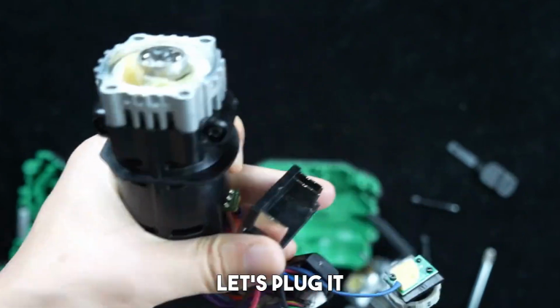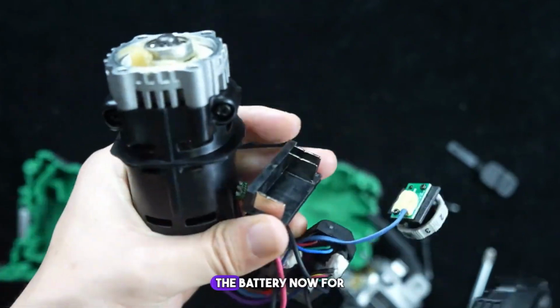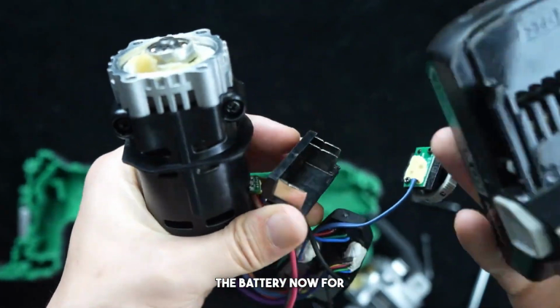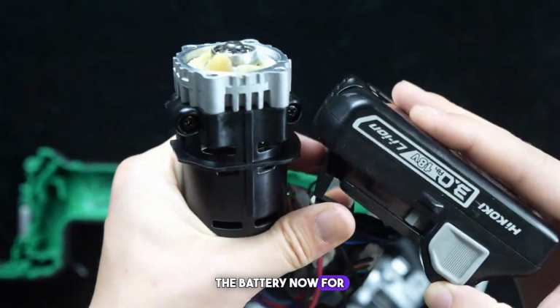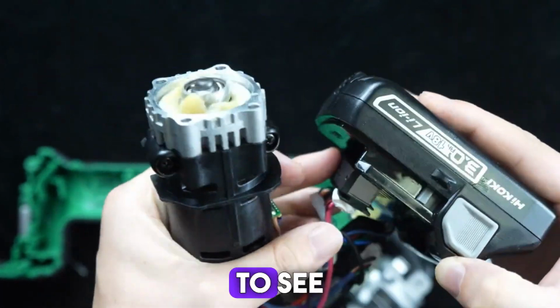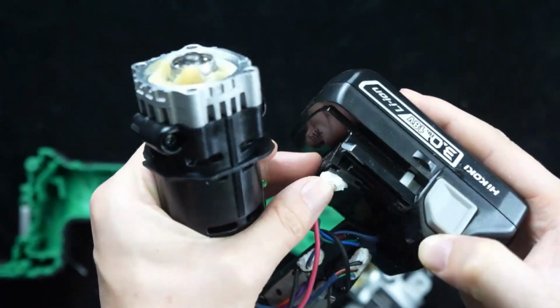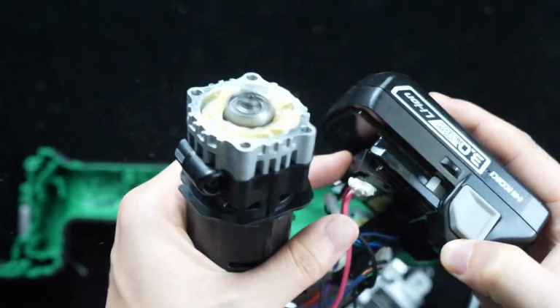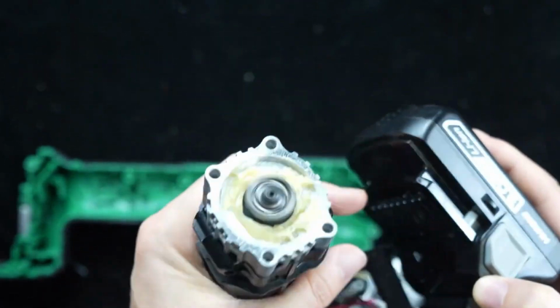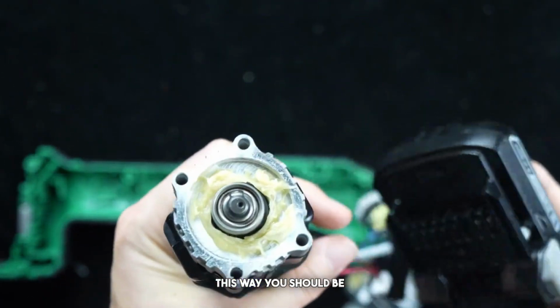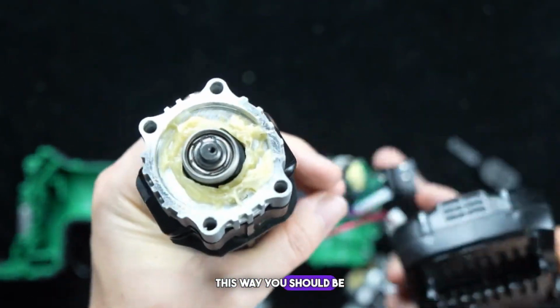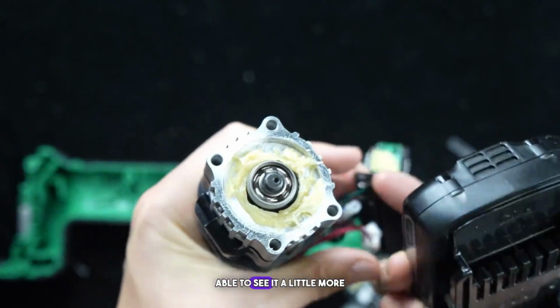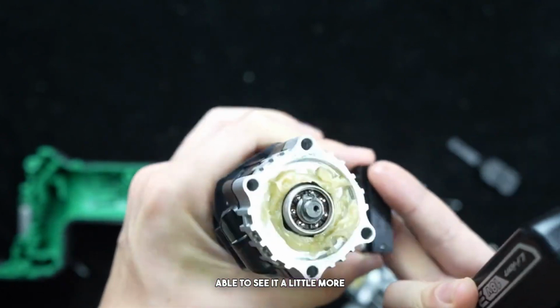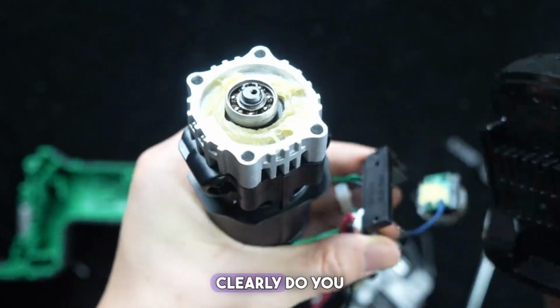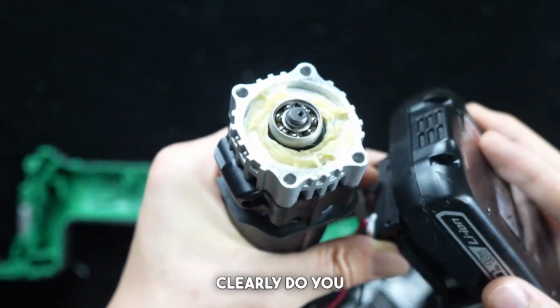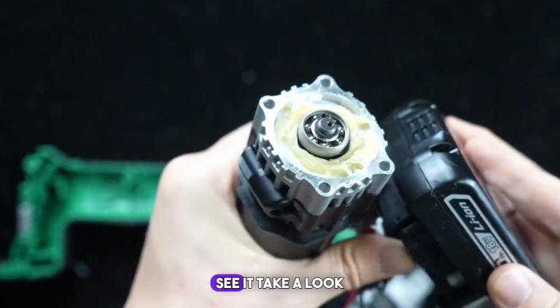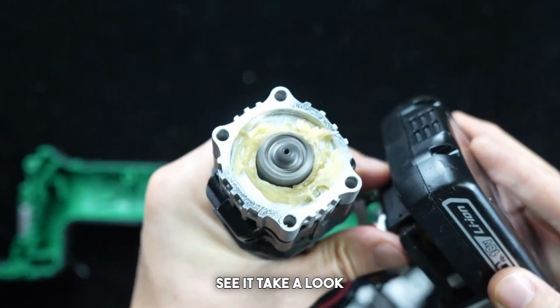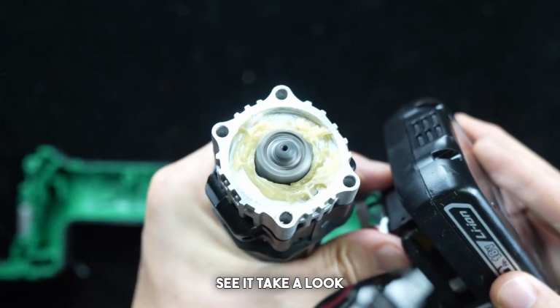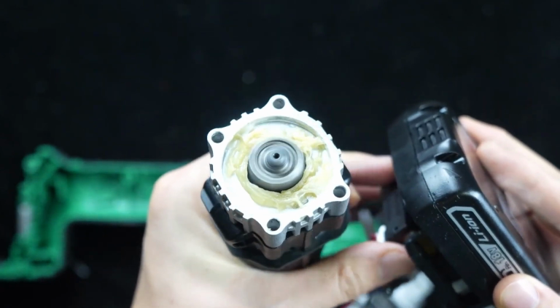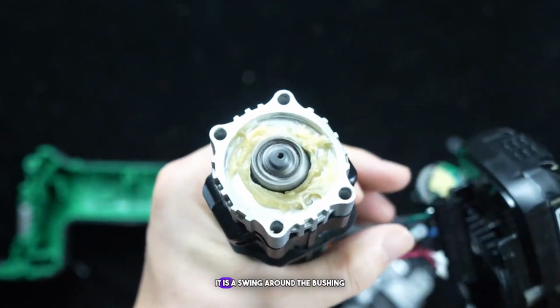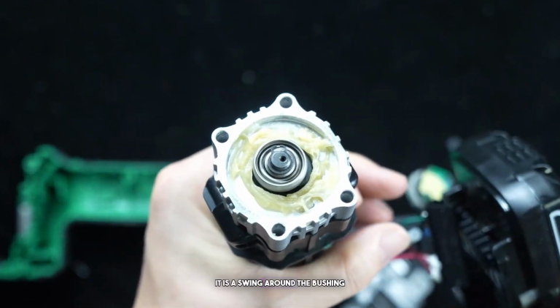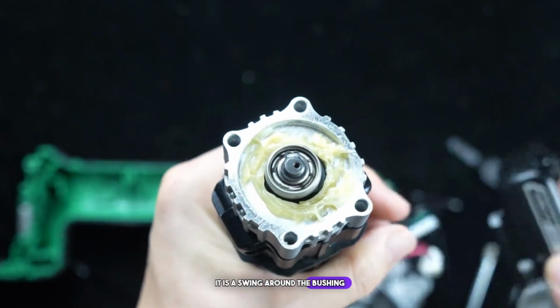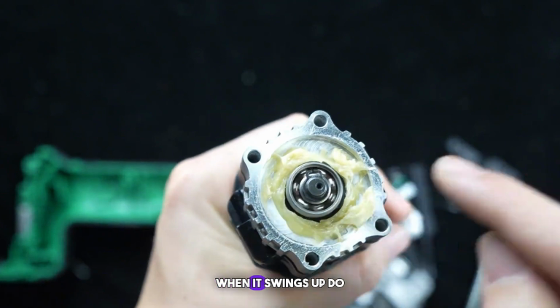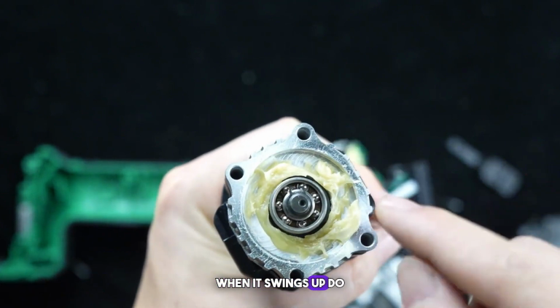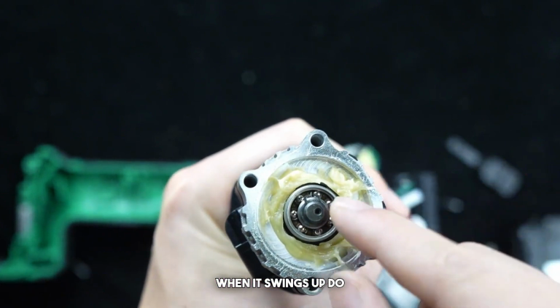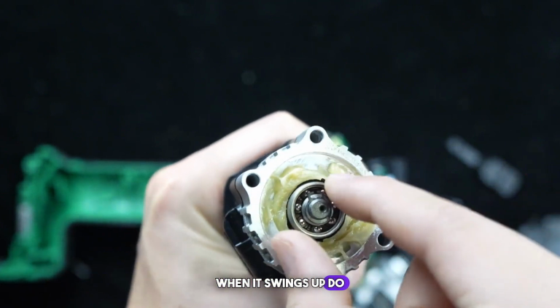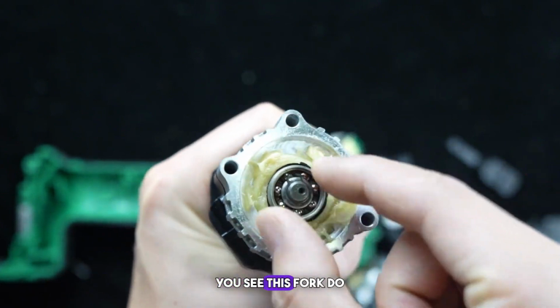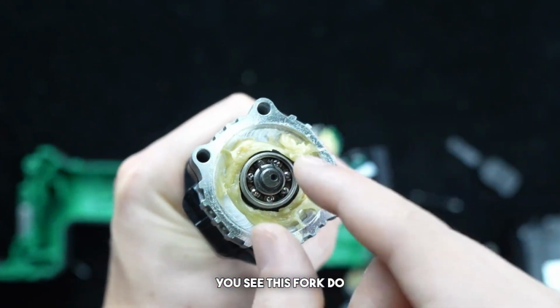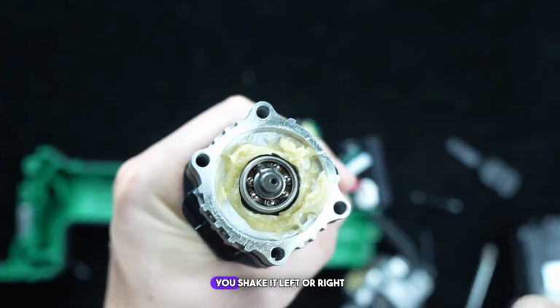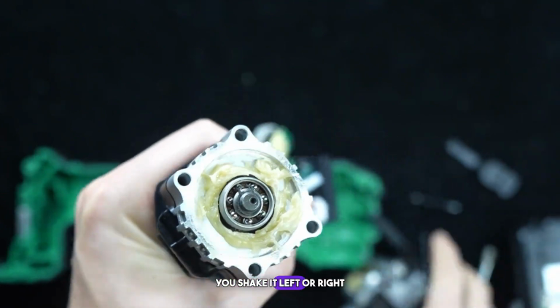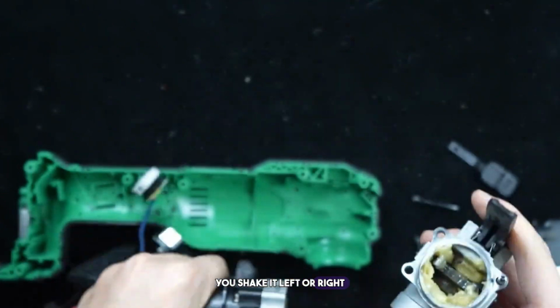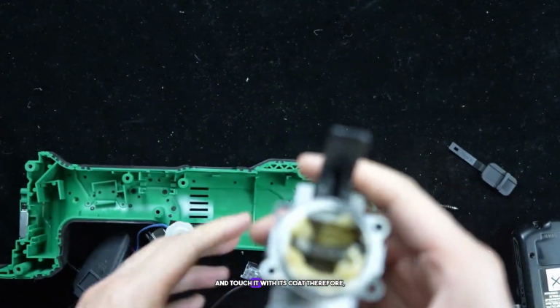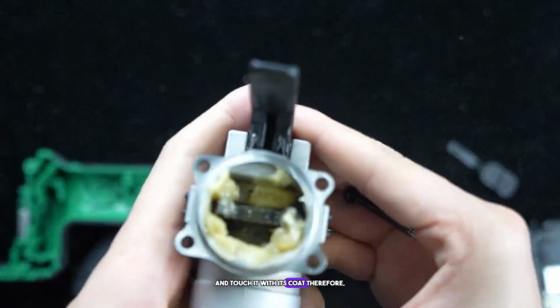Let's plug in the battery now so everyone can see. You should be able to see it a little more clearly. It swings around the bushing when it moves. Do you see this fork? It shakes left and right and contacts its collar.